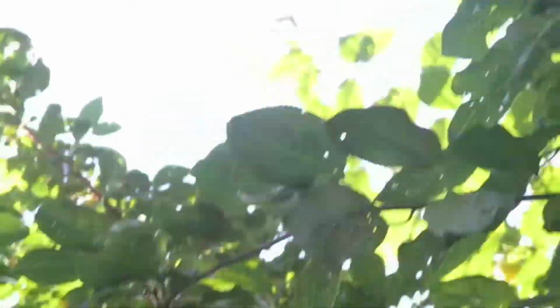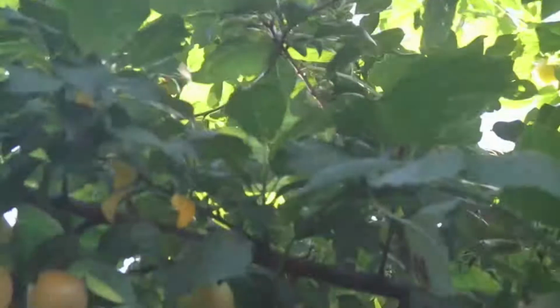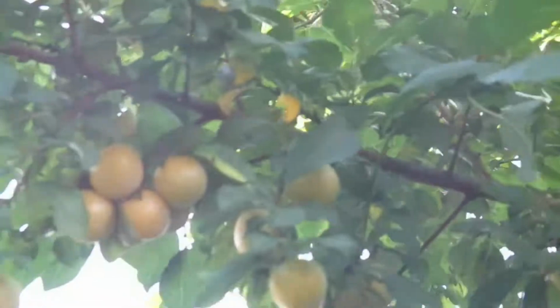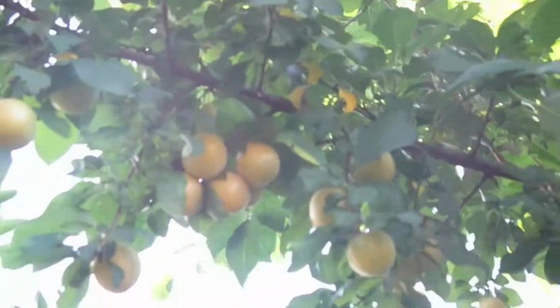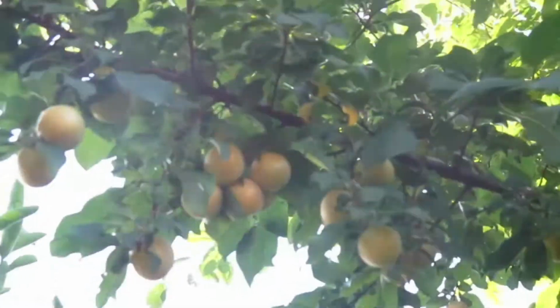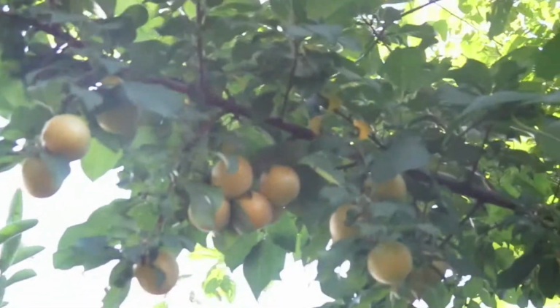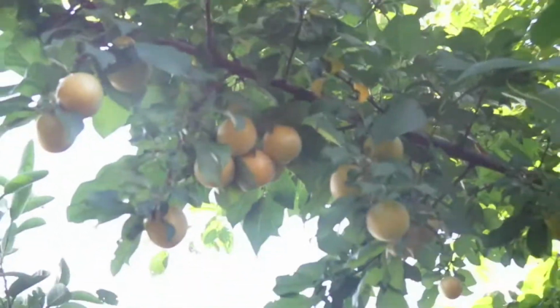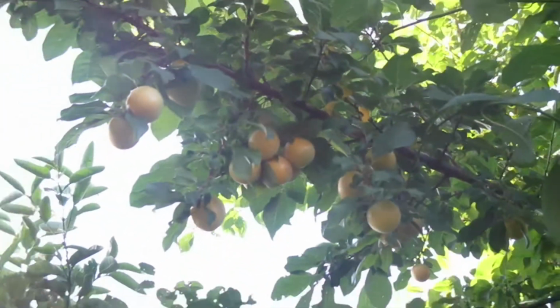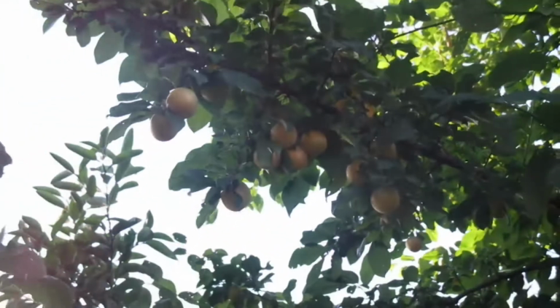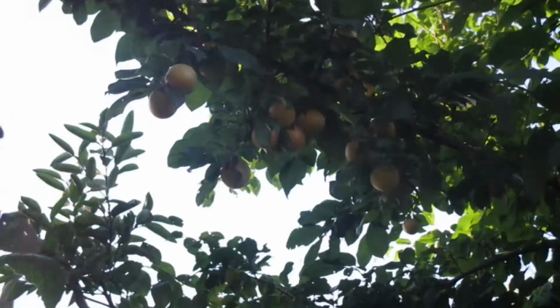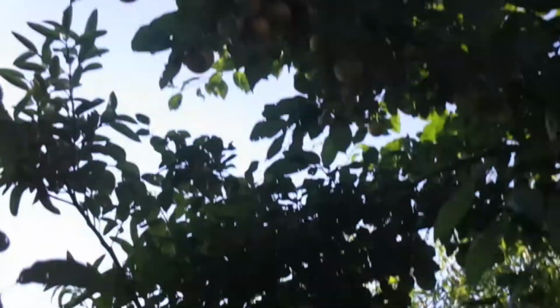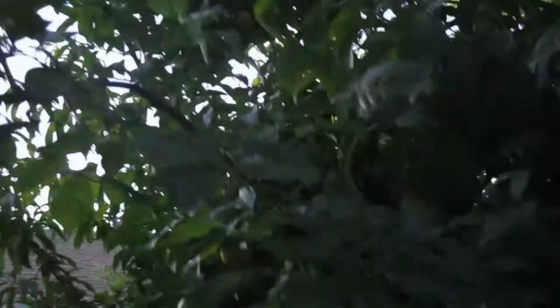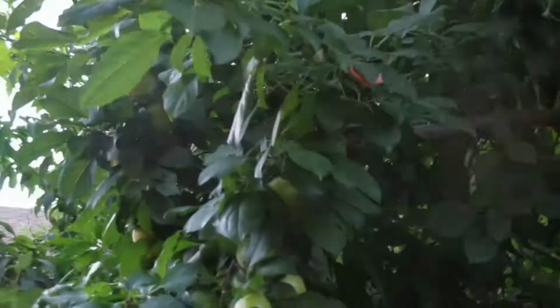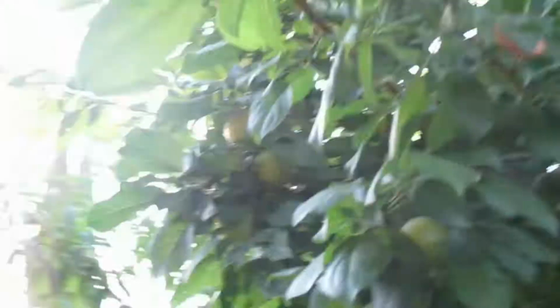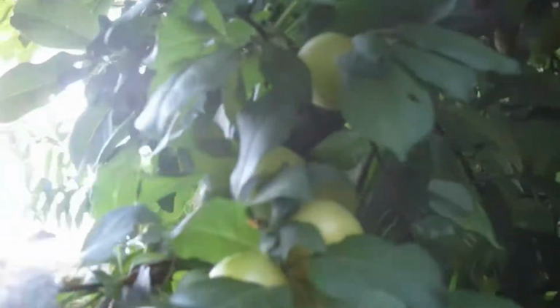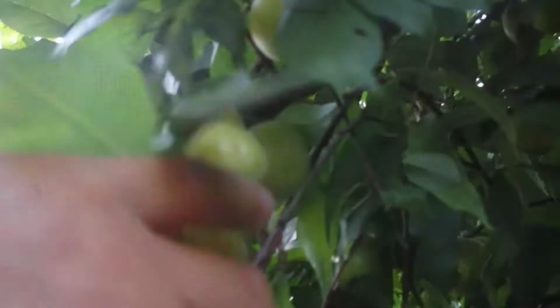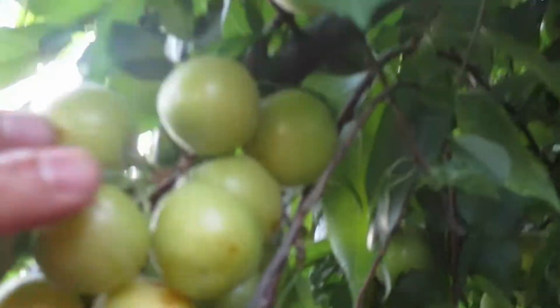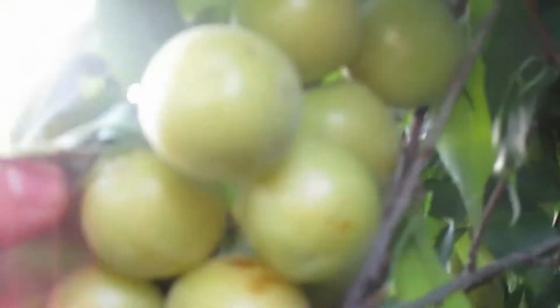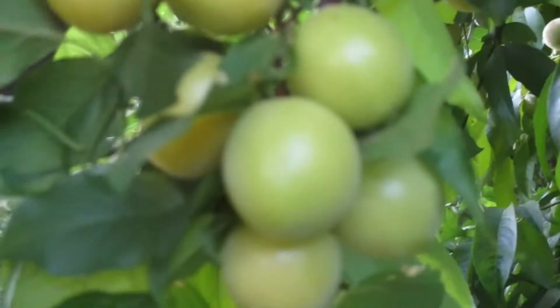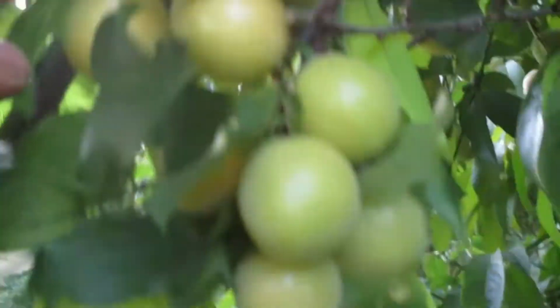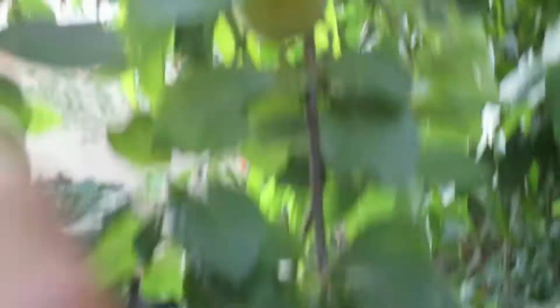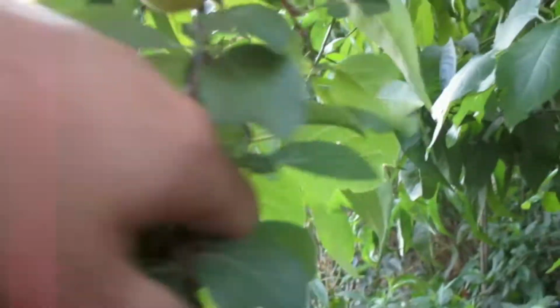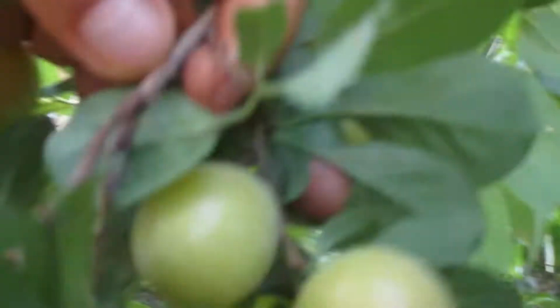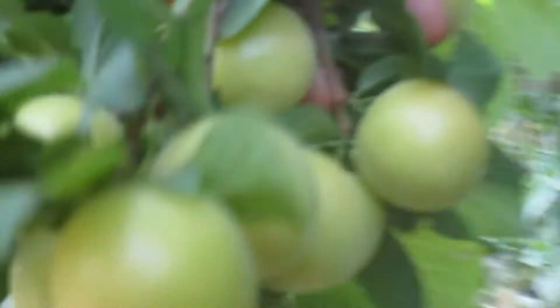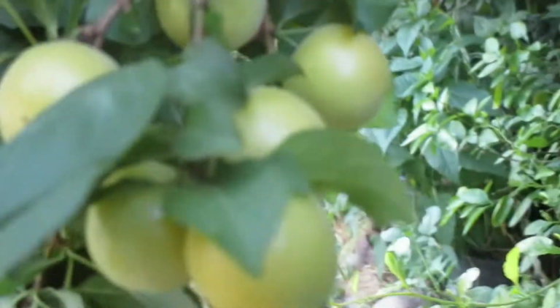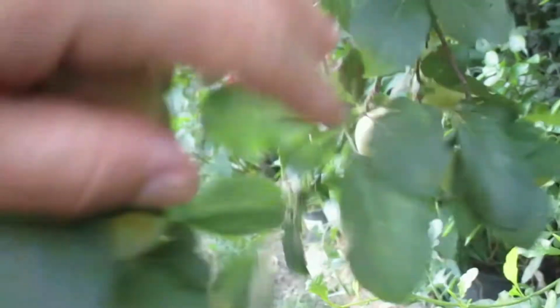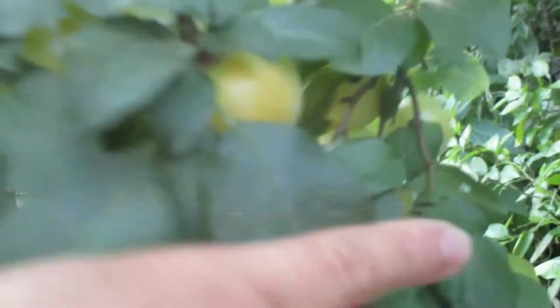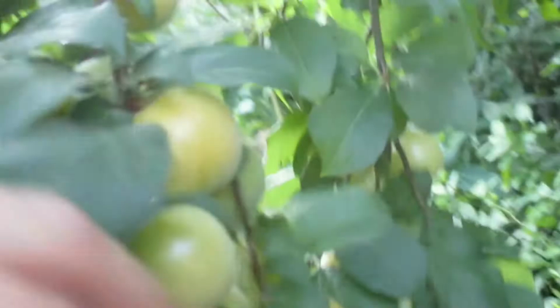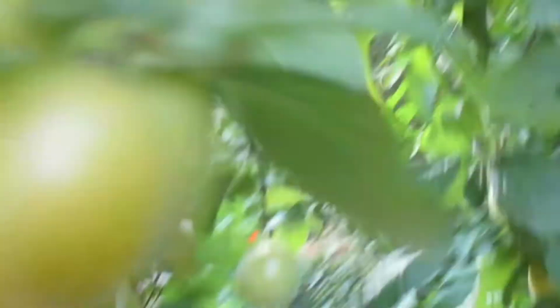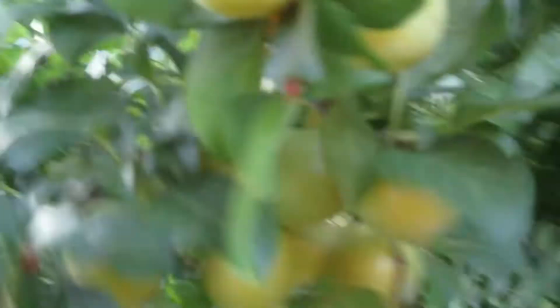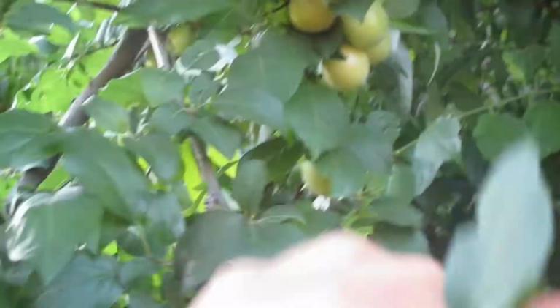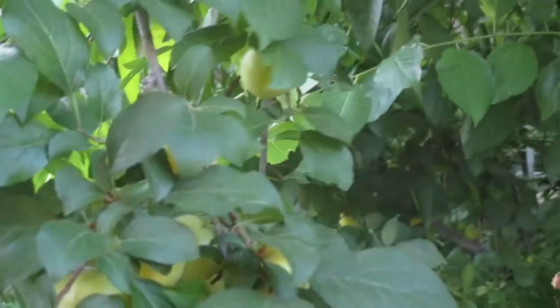More fruit right here. I didn't thin it and a lot of them are like this — they didn't grow that much. Maybe that's why, because I didn't thin it enough.